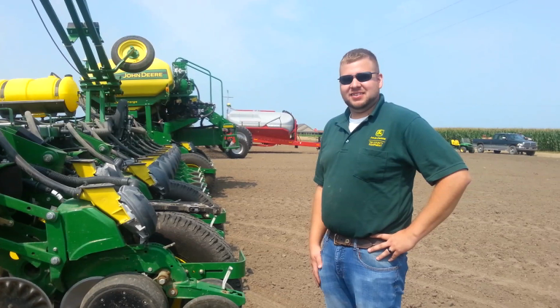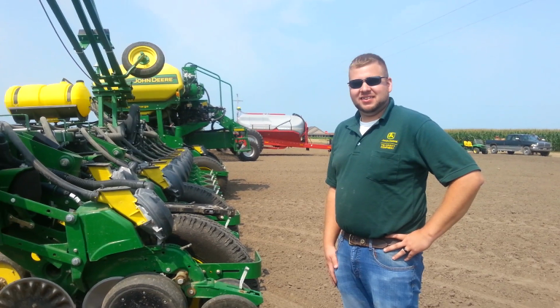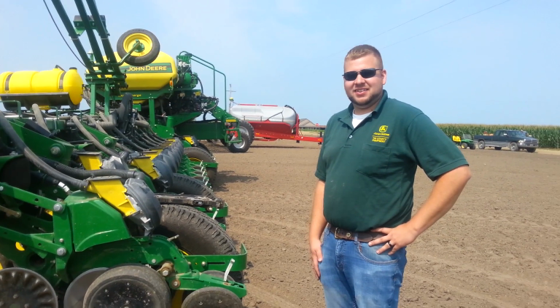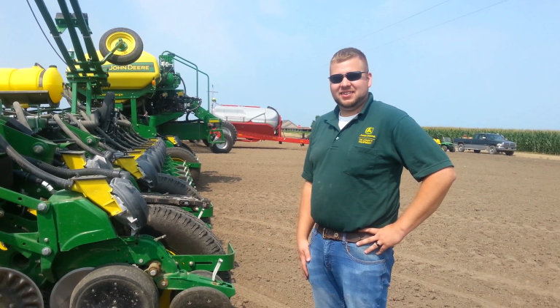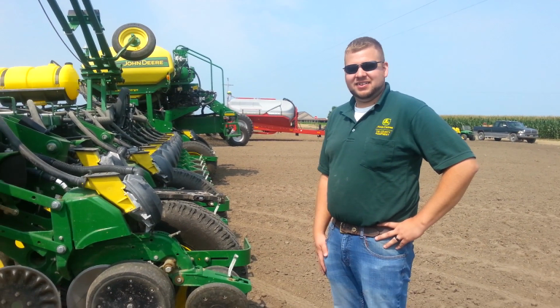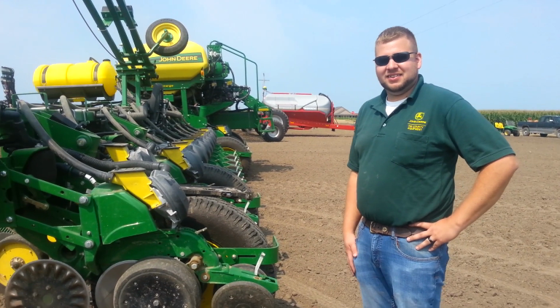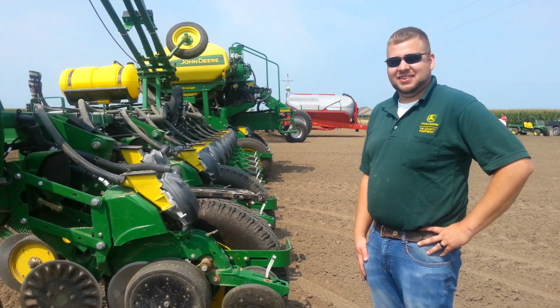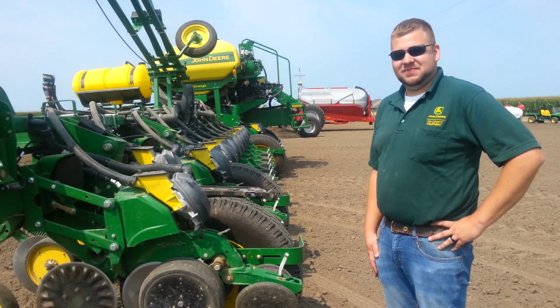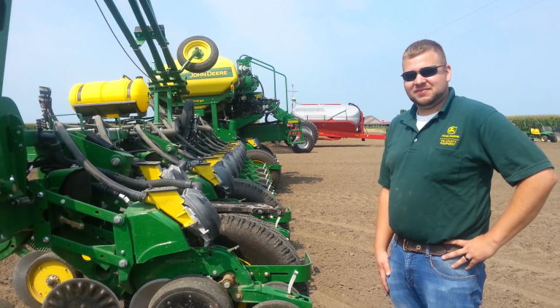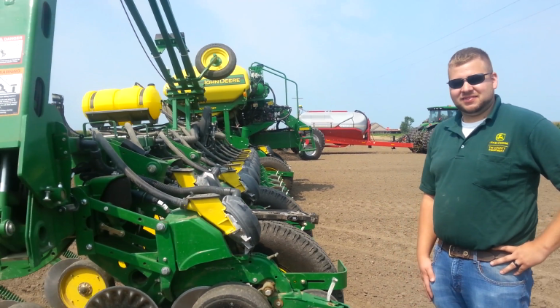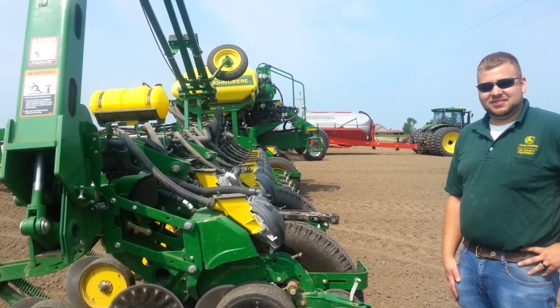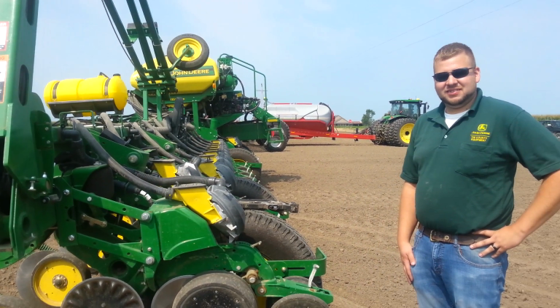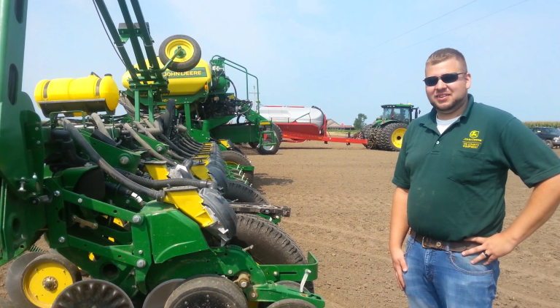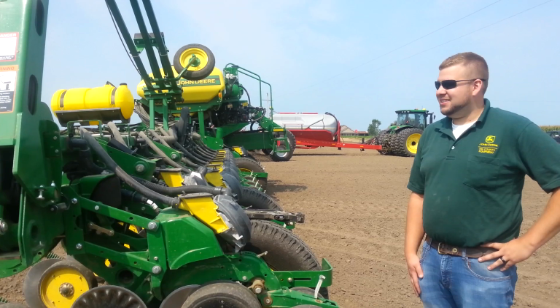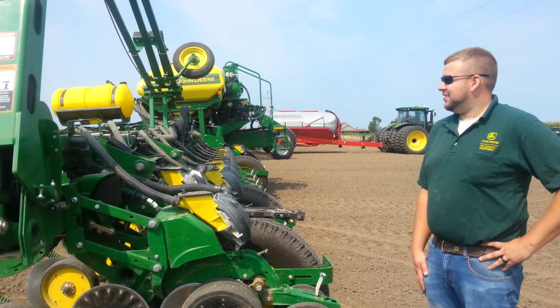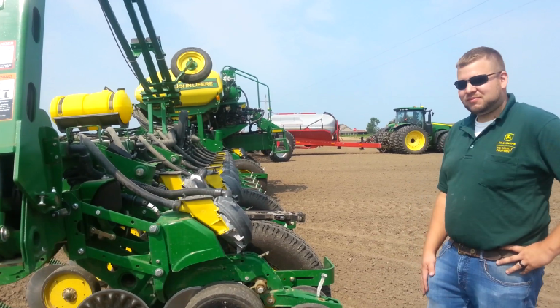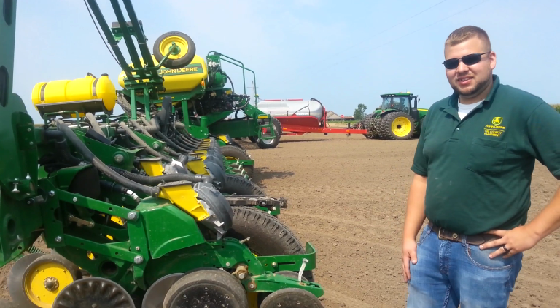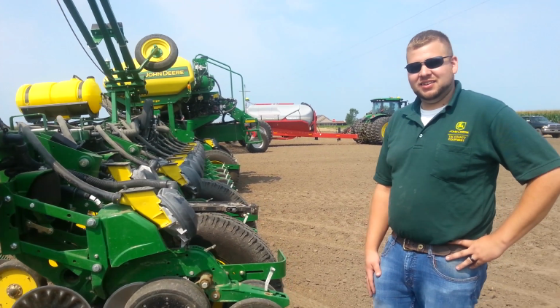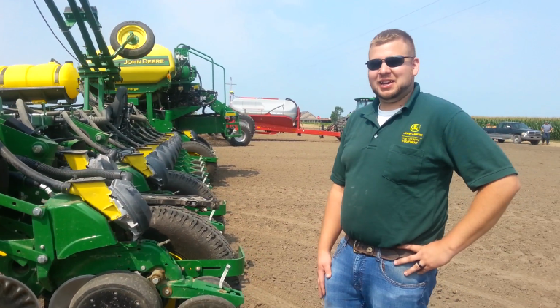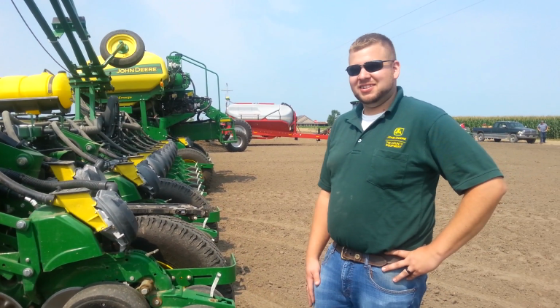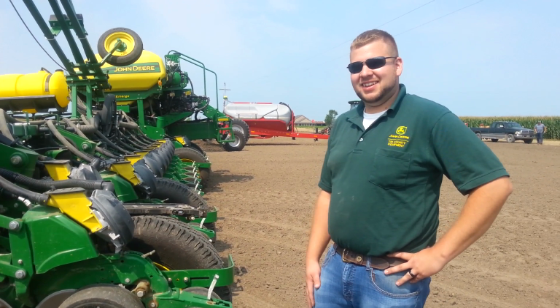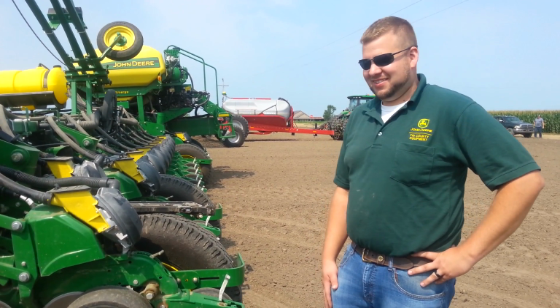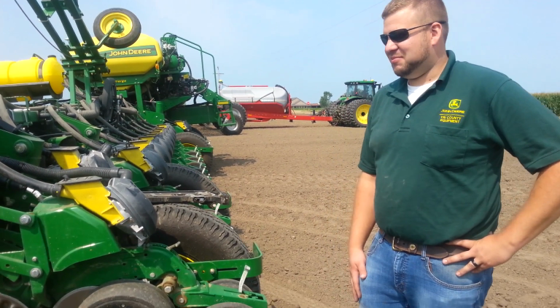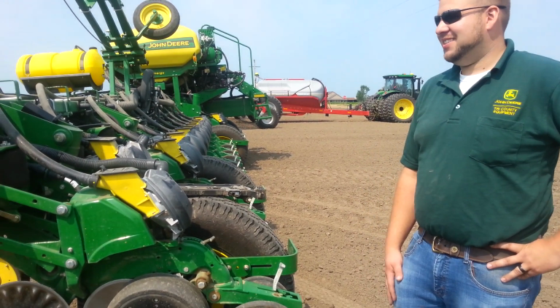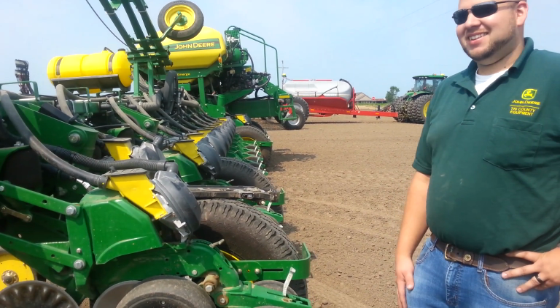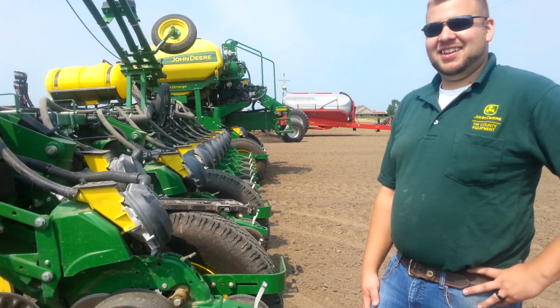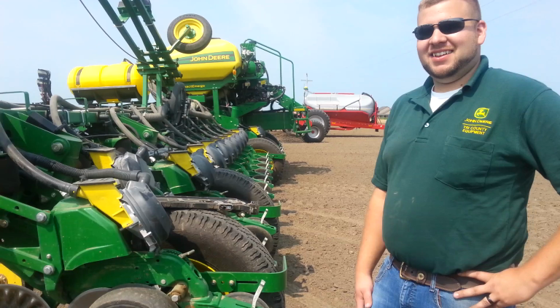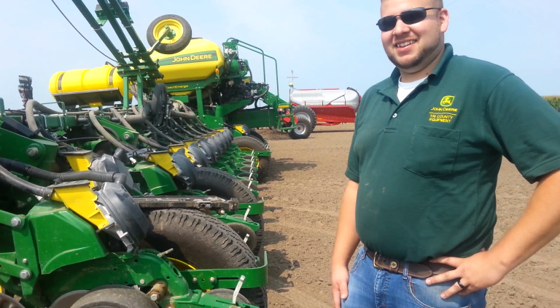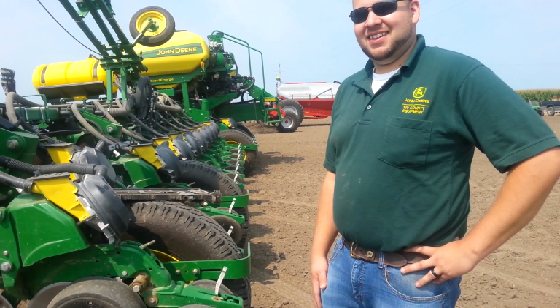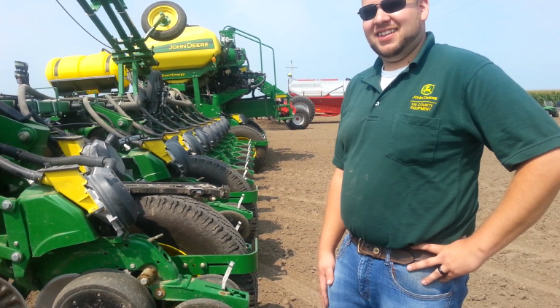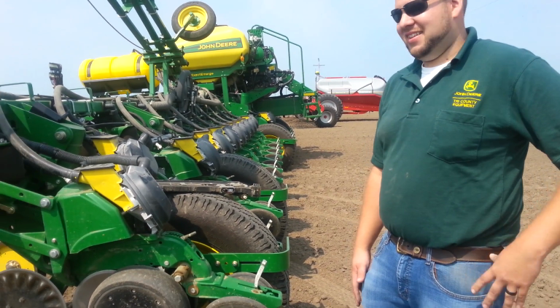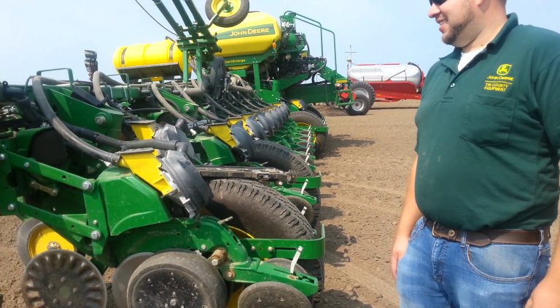We're with Ryan Thrushman and the new John Deere 1775NT Xactomerge. Ryan's going to show us a few of the new features.